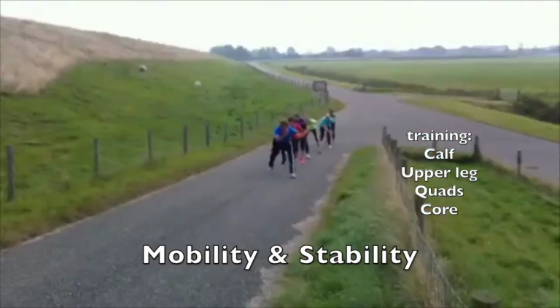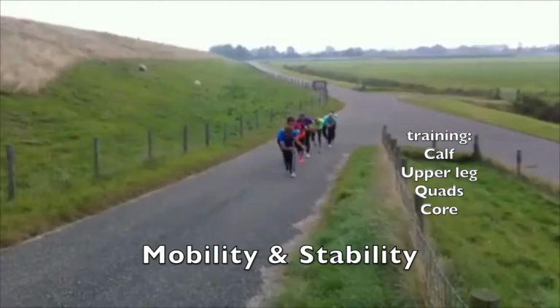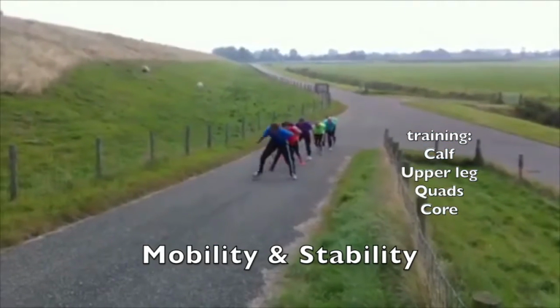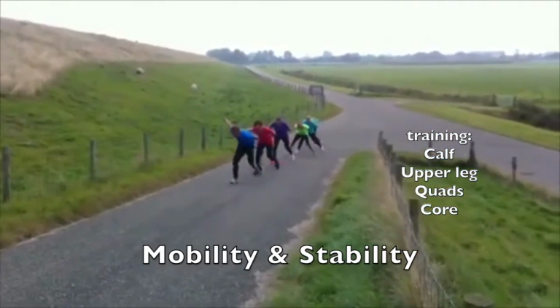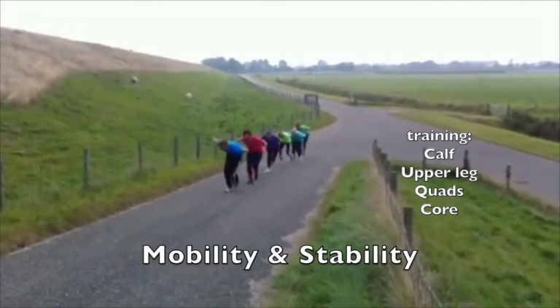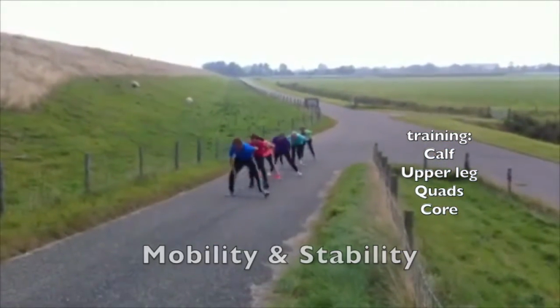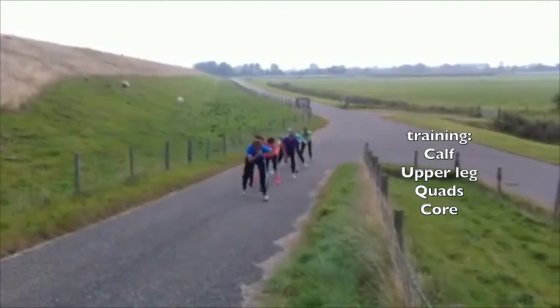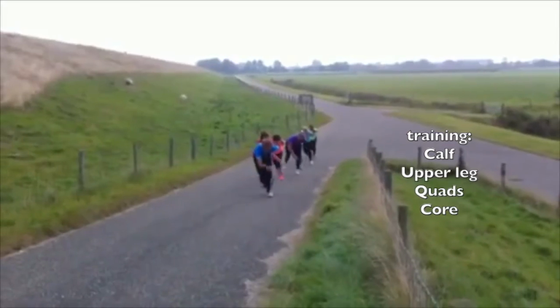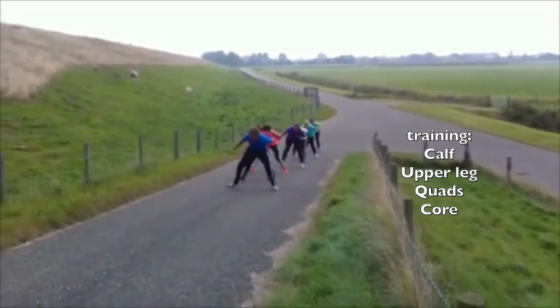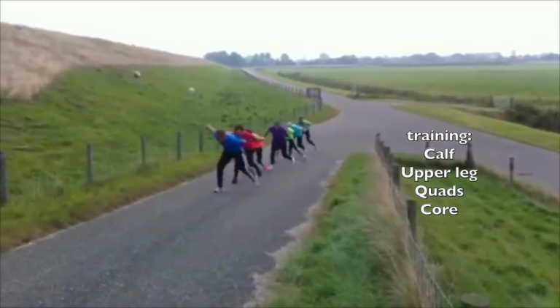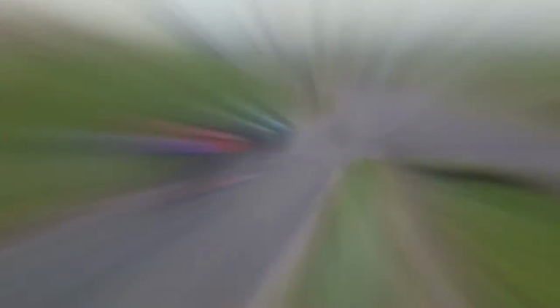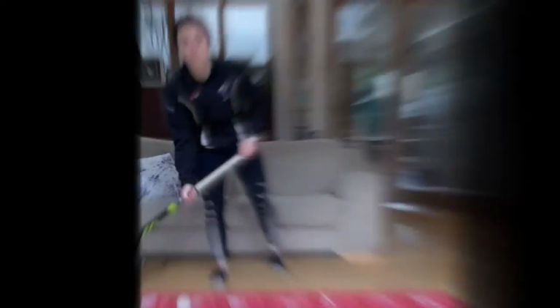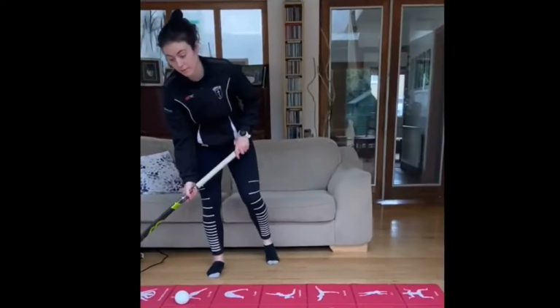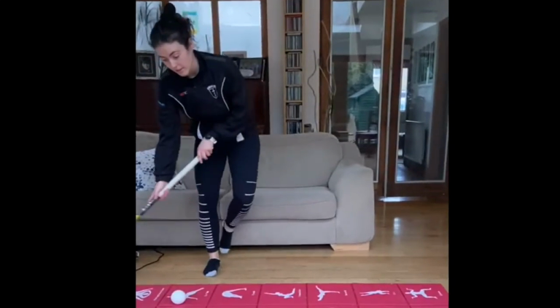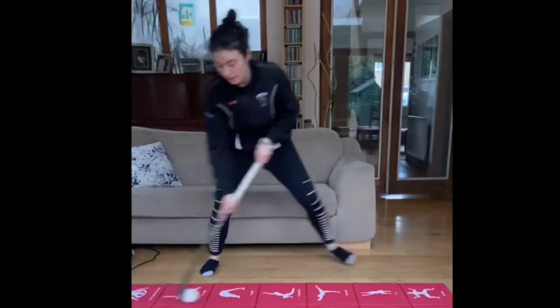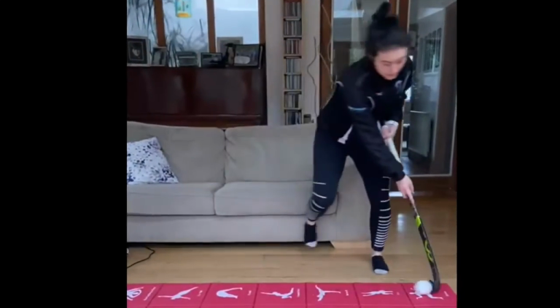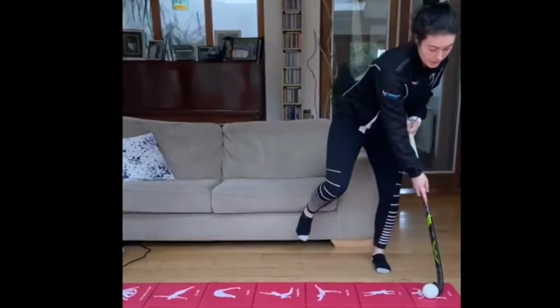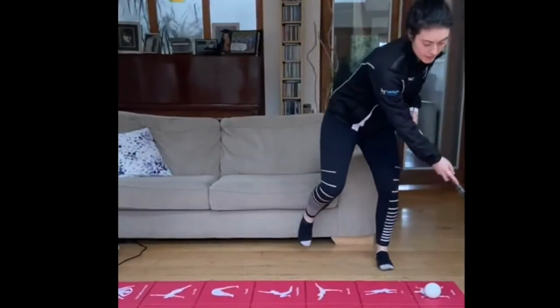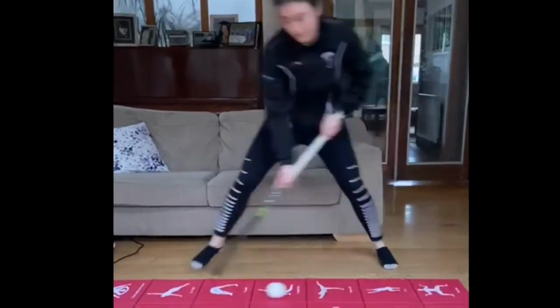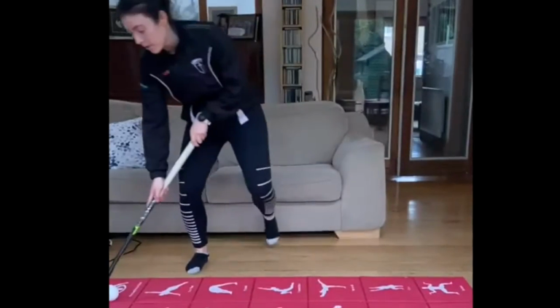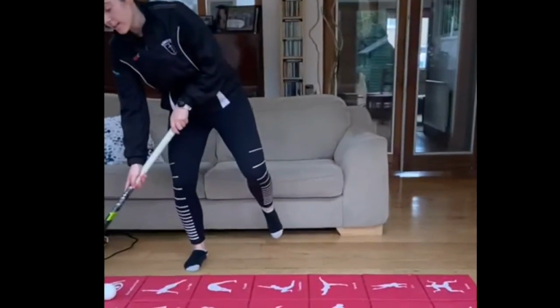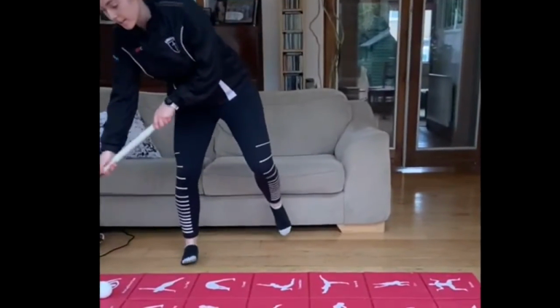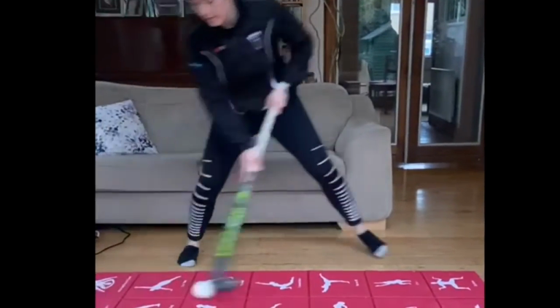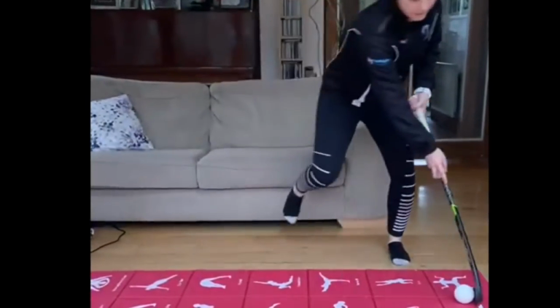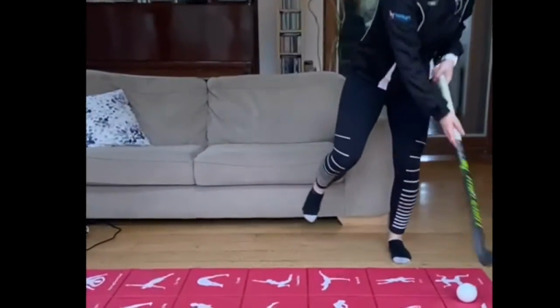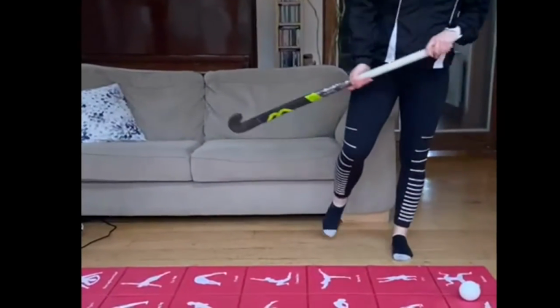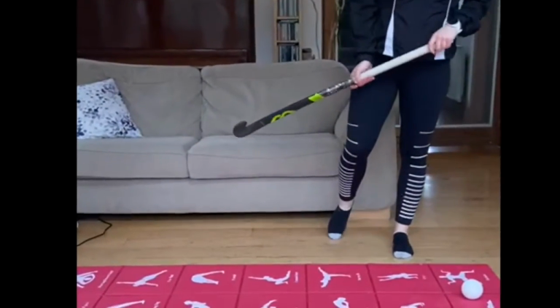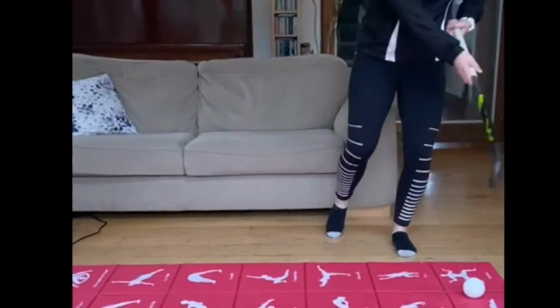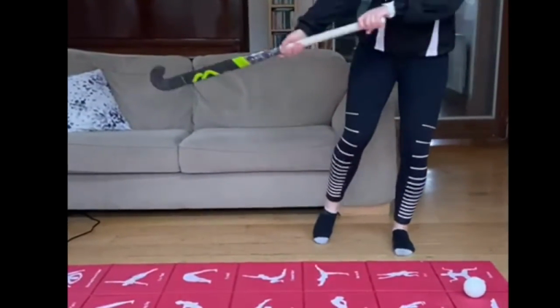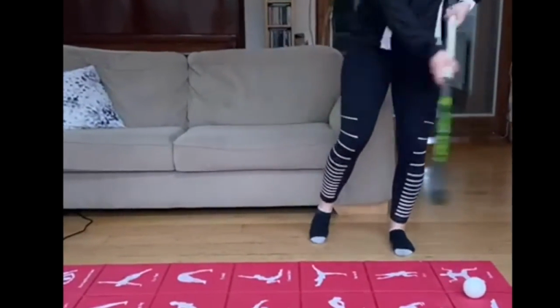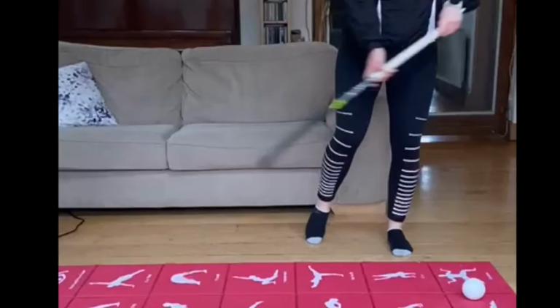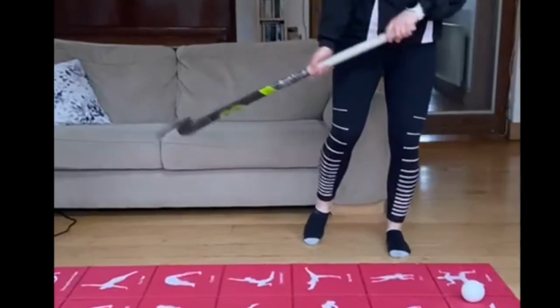As we get comfortable with that, we start adding in a stick and ball to make it really specific. Coming over, landing there, coming over, landing here, and start adding in some drags.